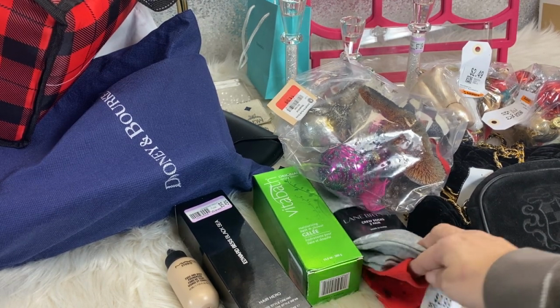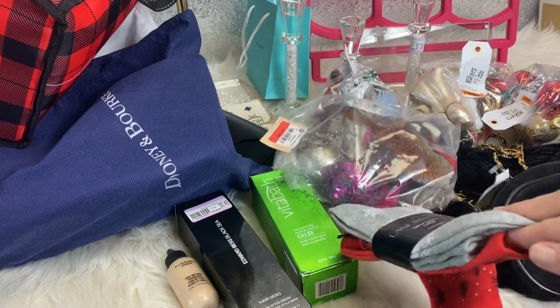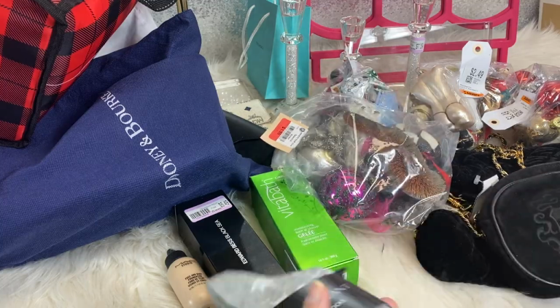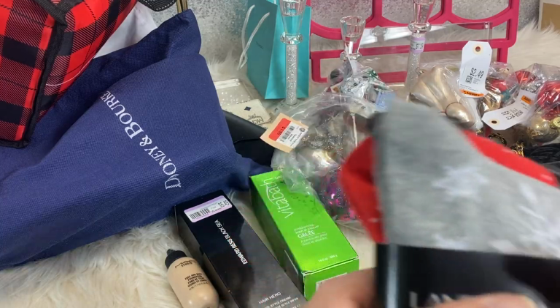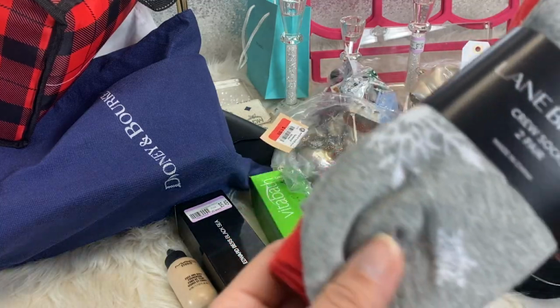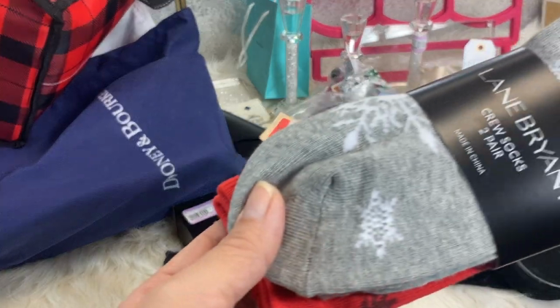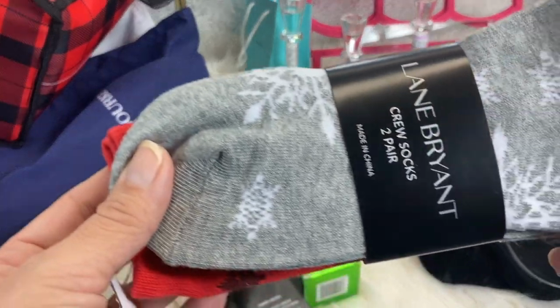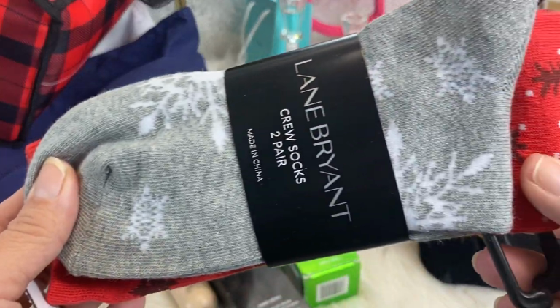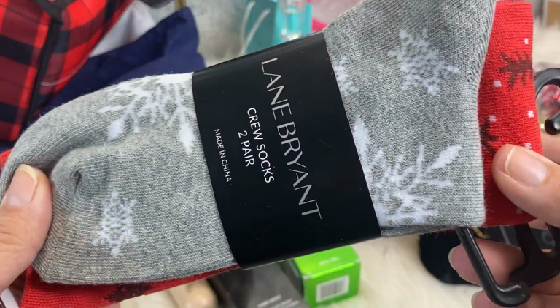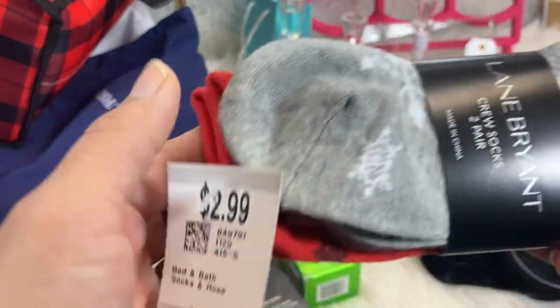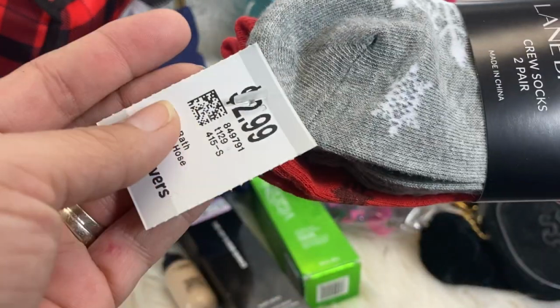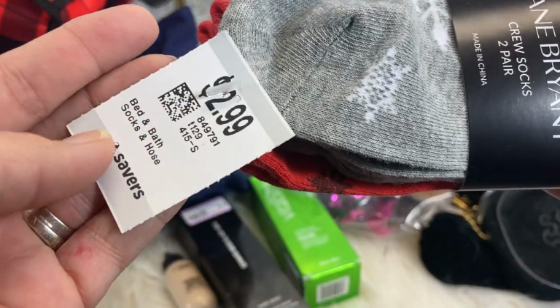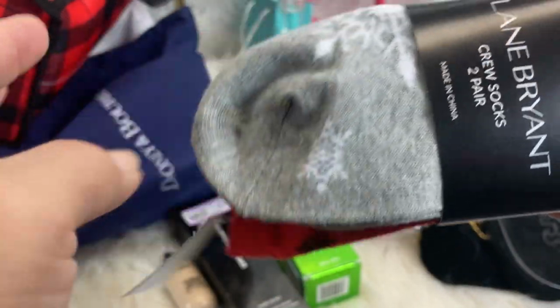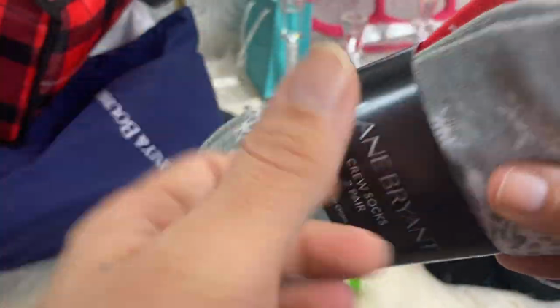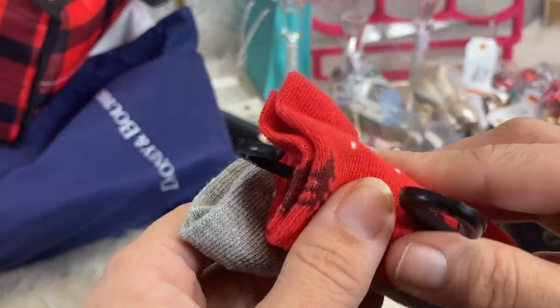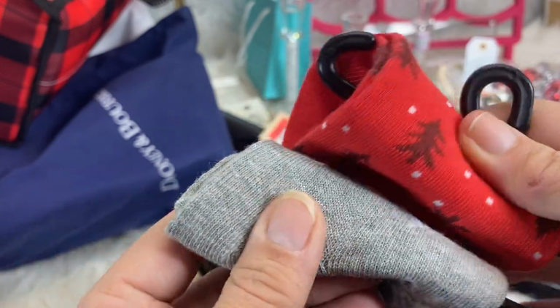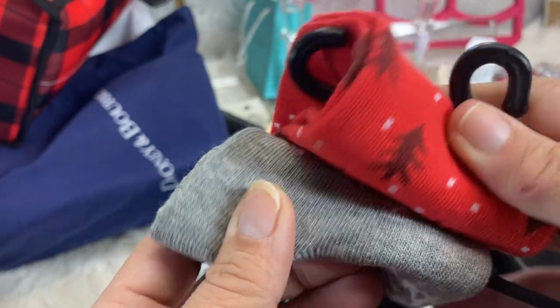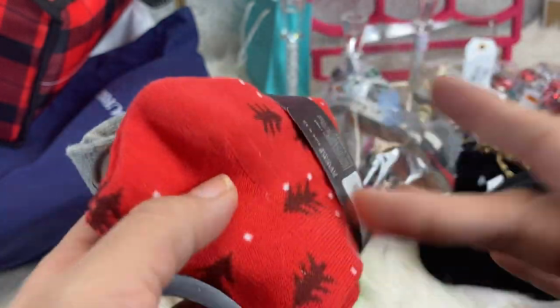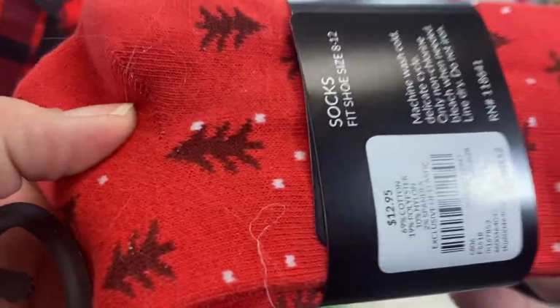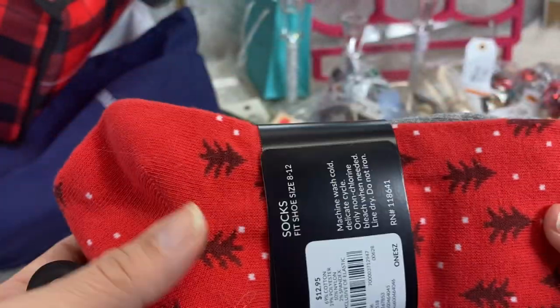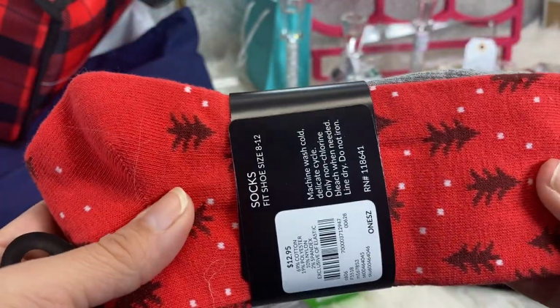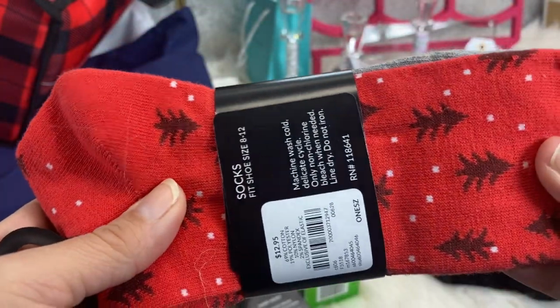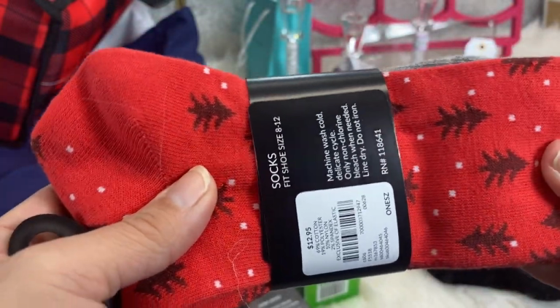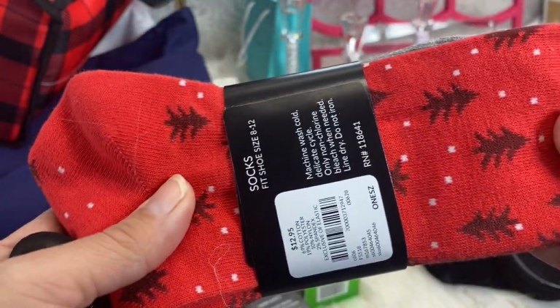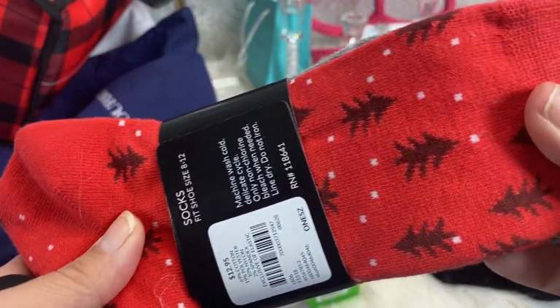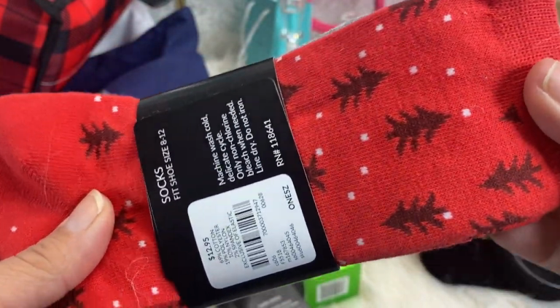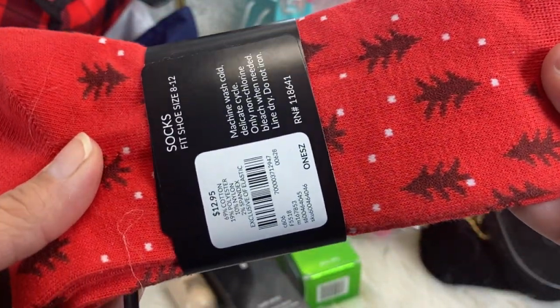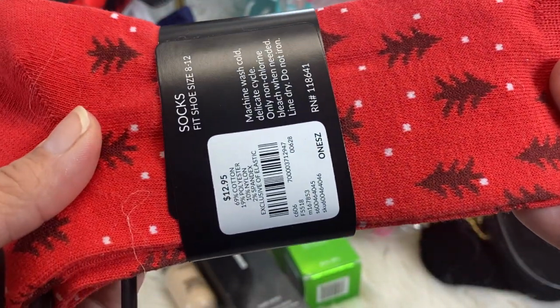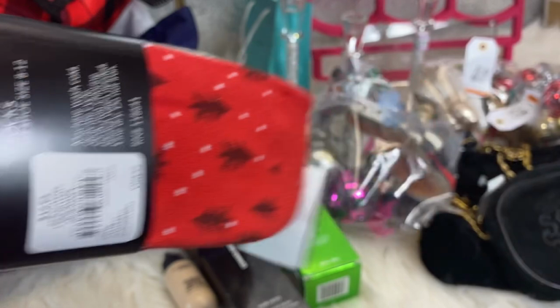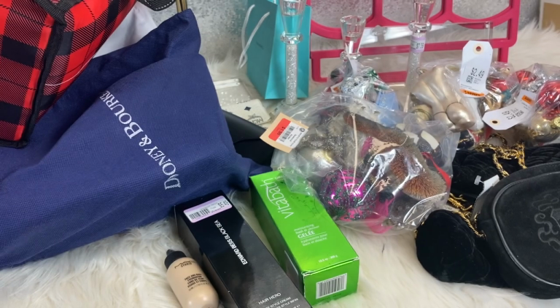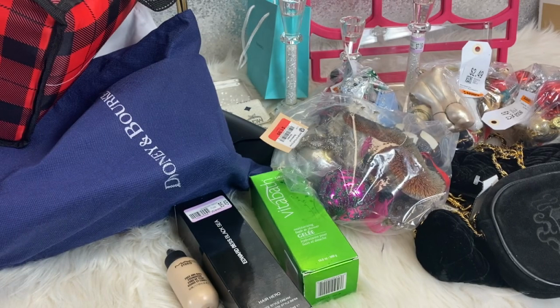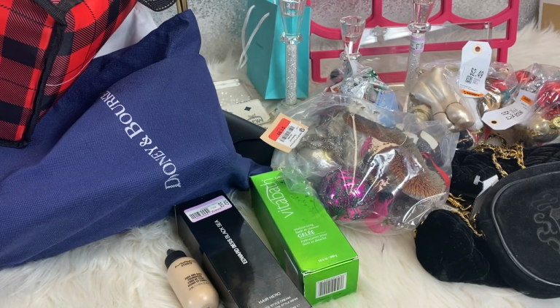I picked these Christmas socks up. They were $2.99 for two pairs, which I didn't think was bad. I will be throwing these in with my daughter's Christmas gifts.